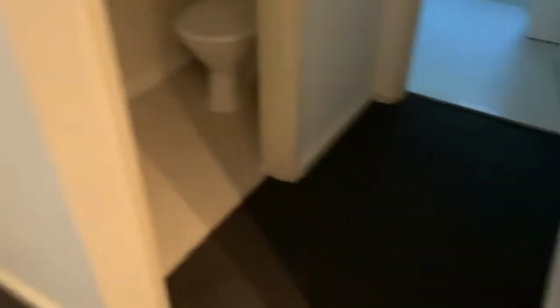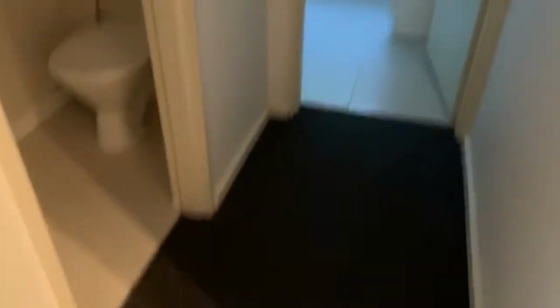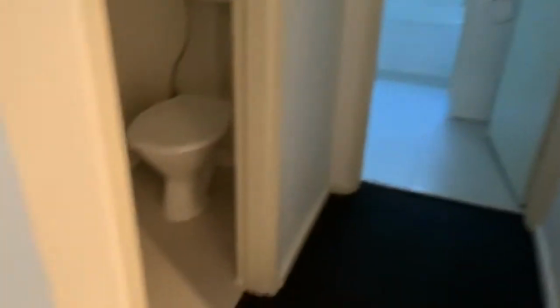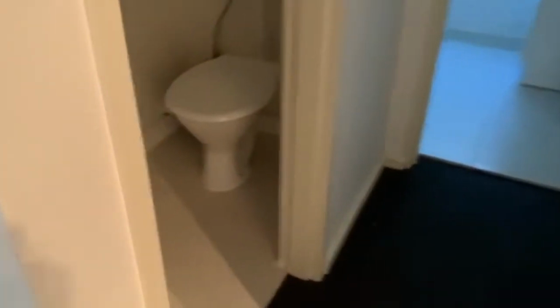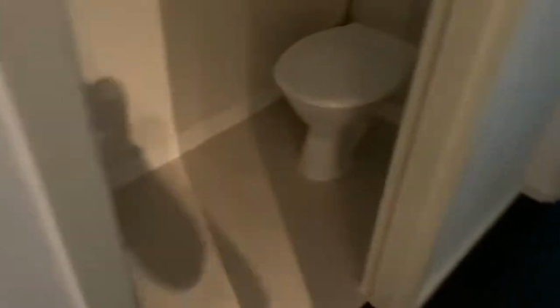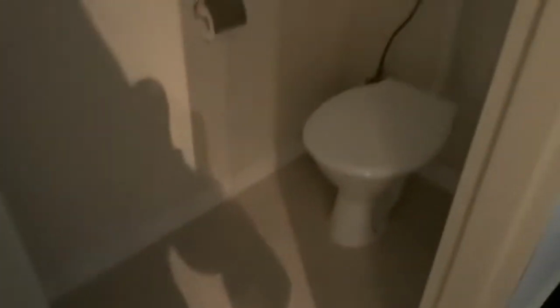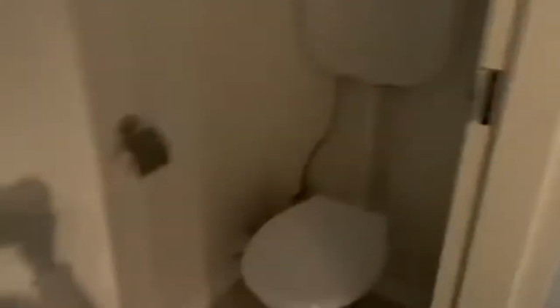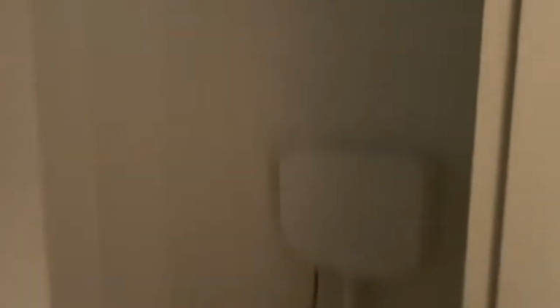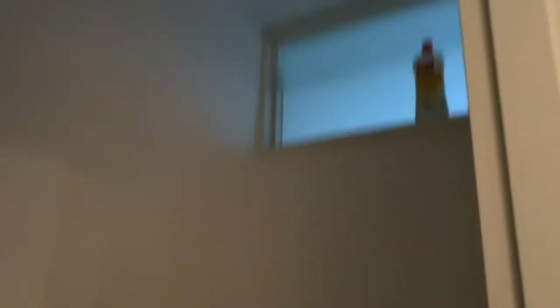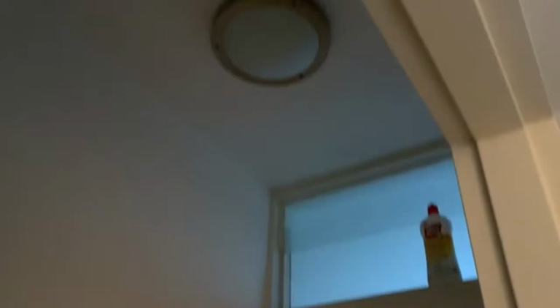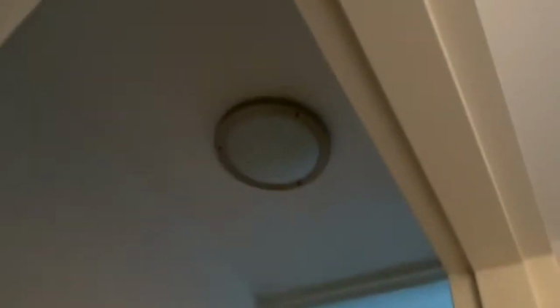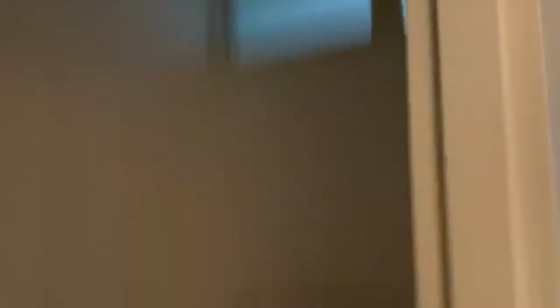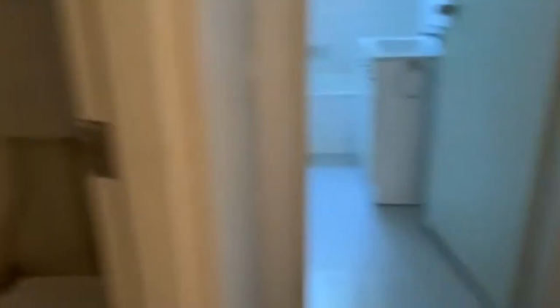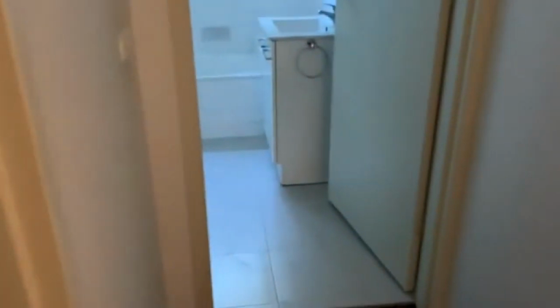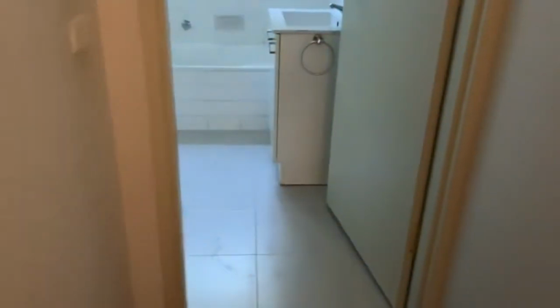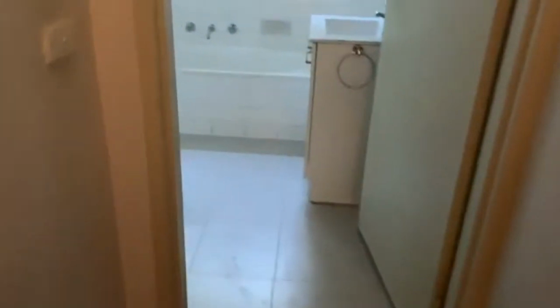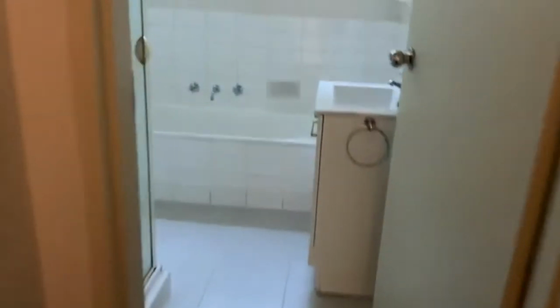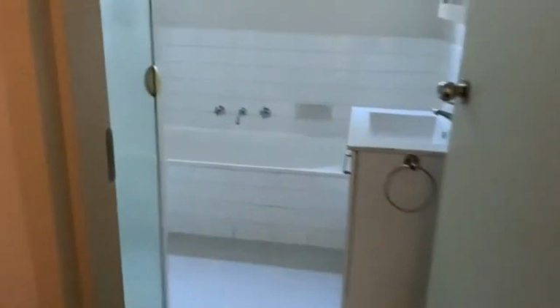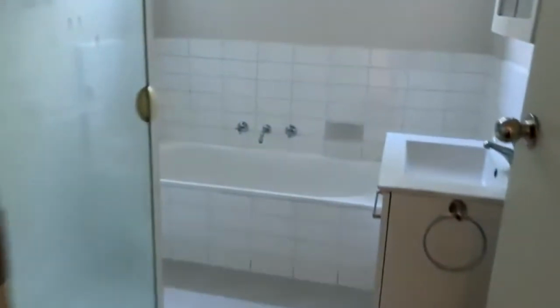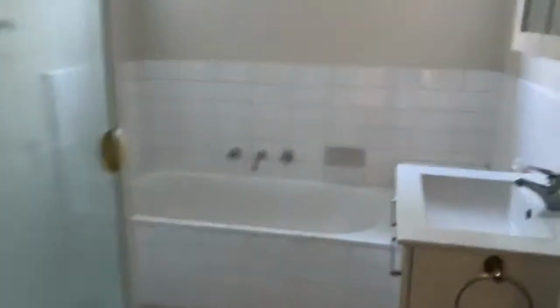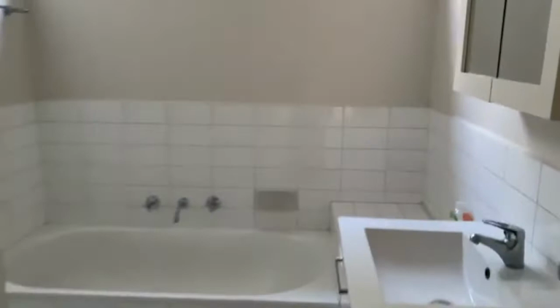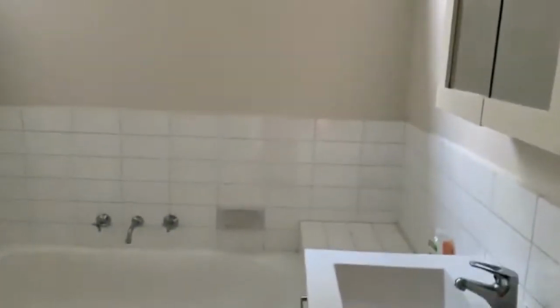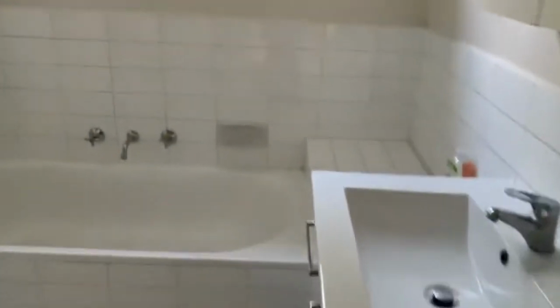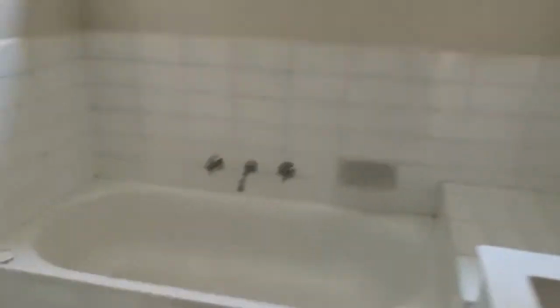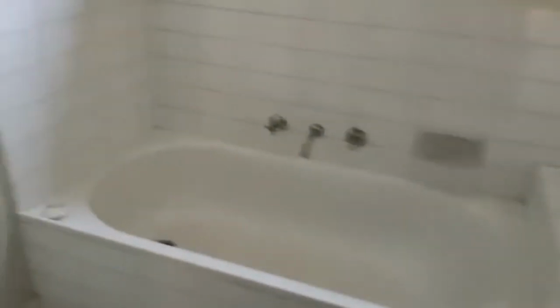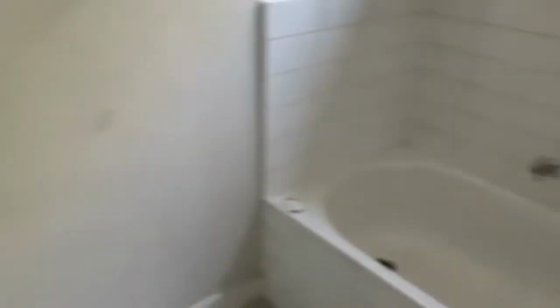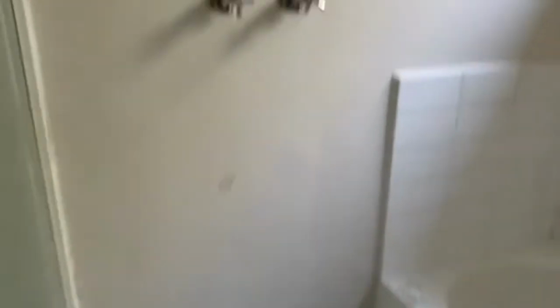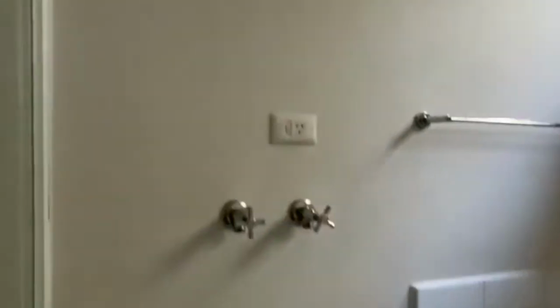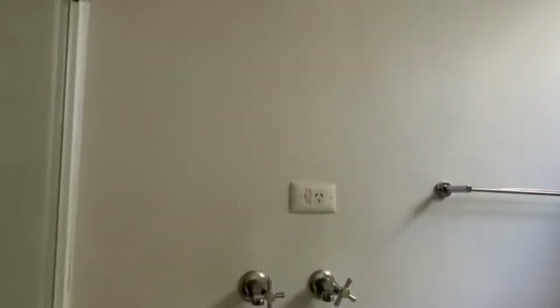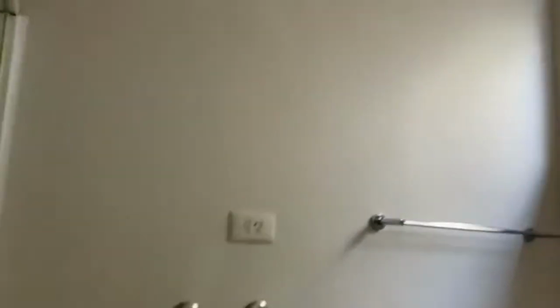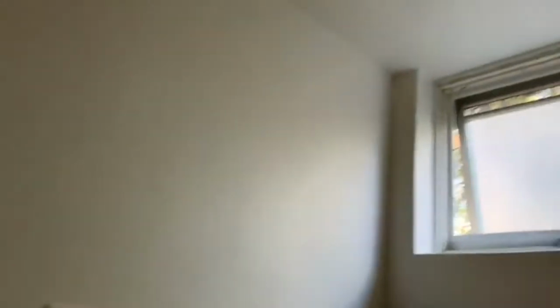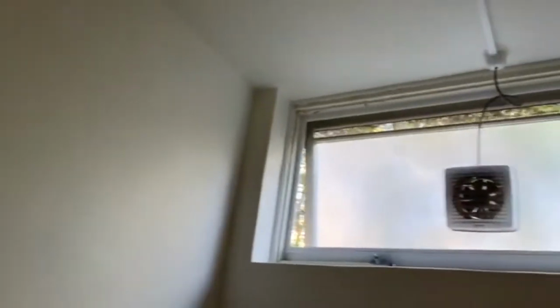We have a separate toilet from the bathroom. The bathroom is also a good size — it has a separate shower and bath, and also facilities for your washing machine.